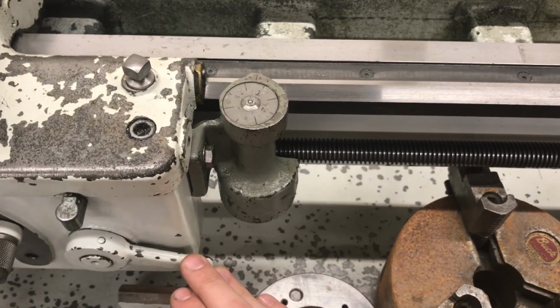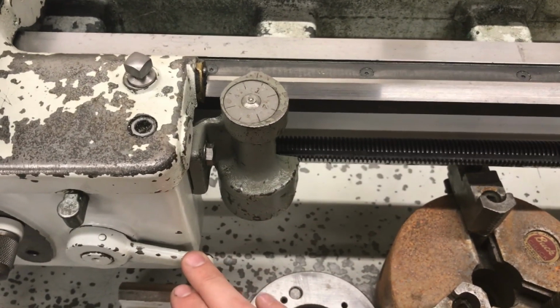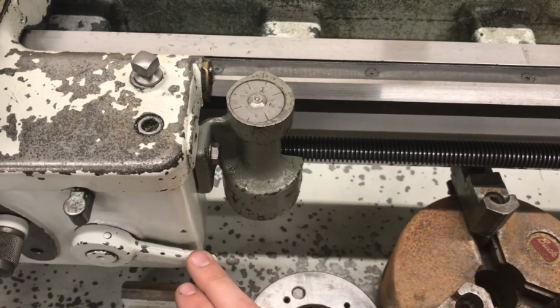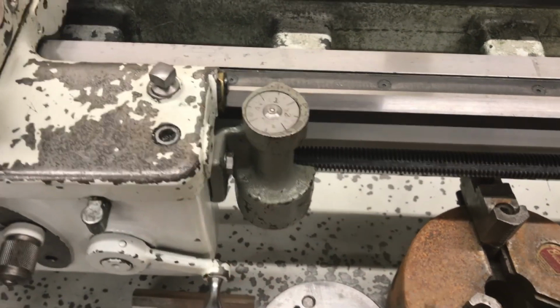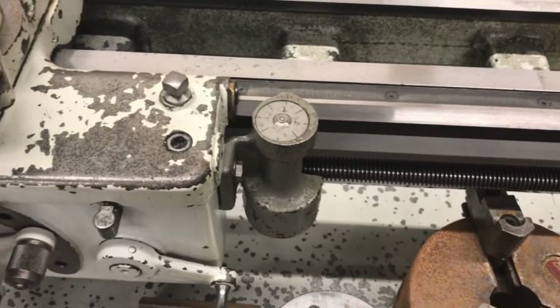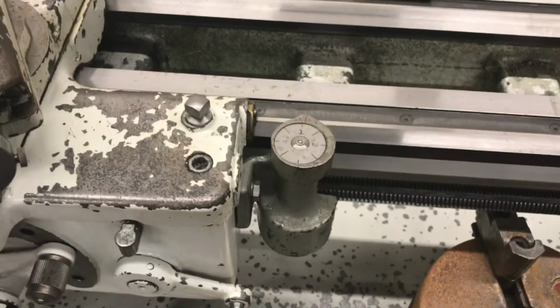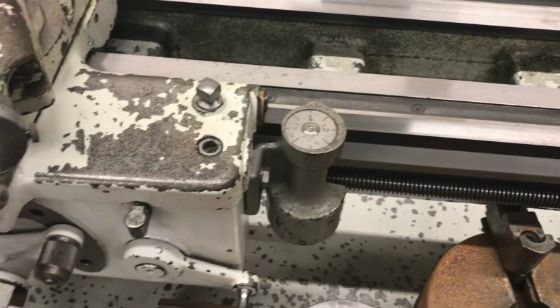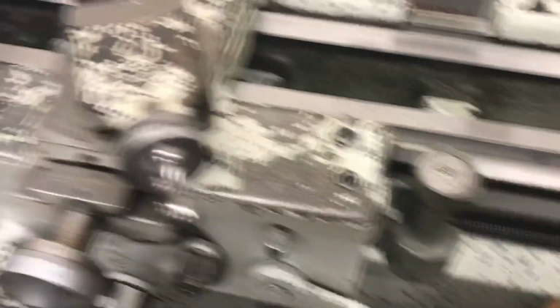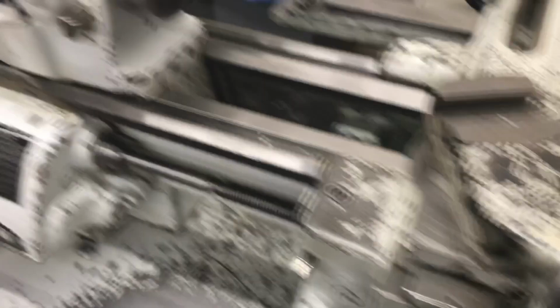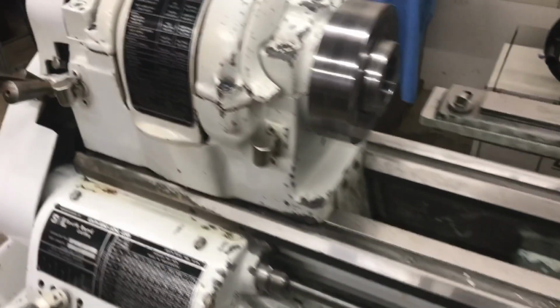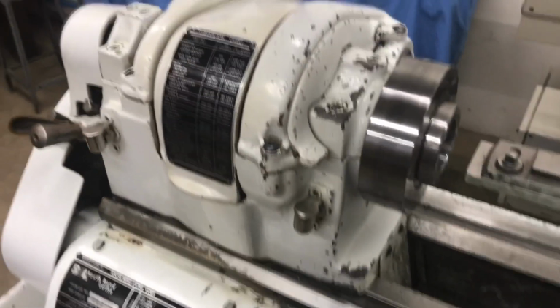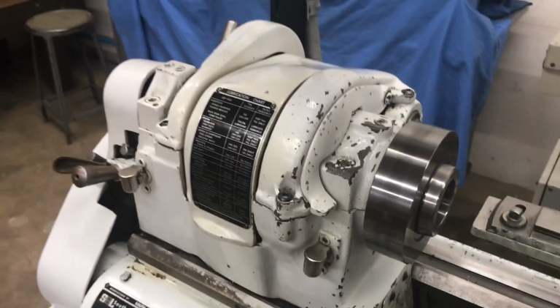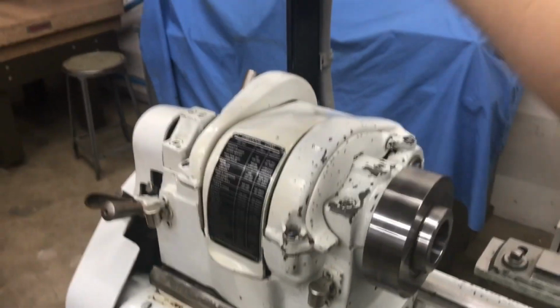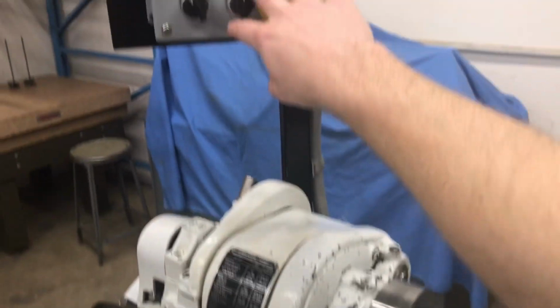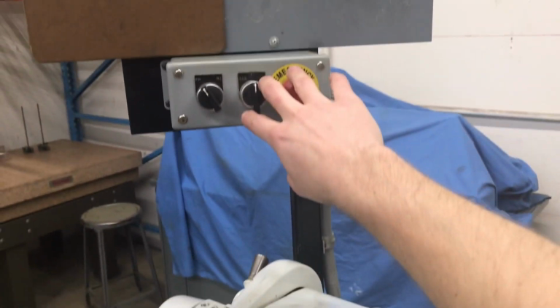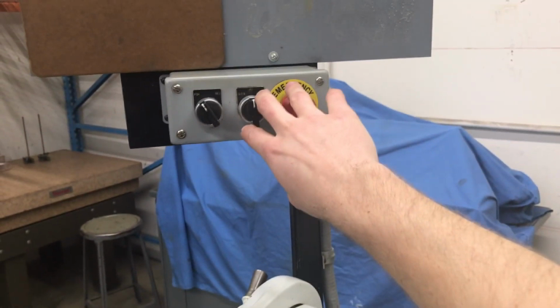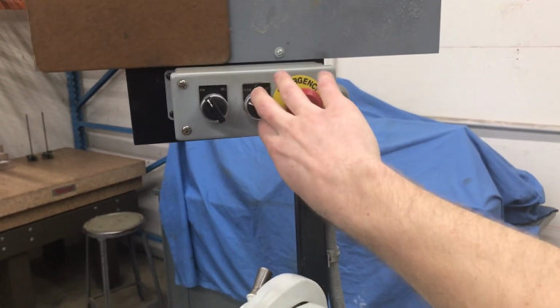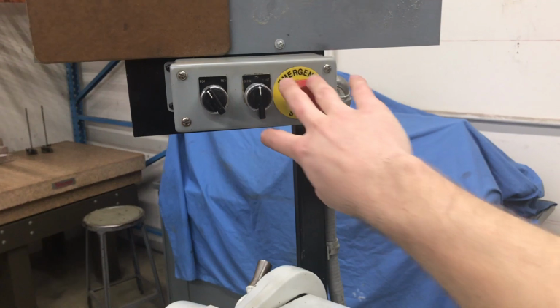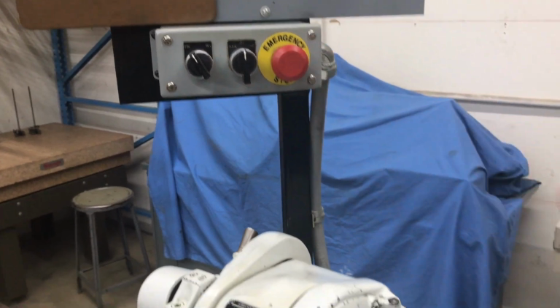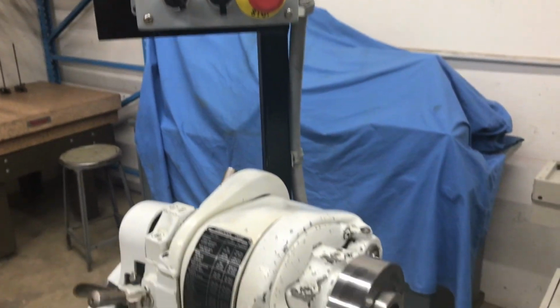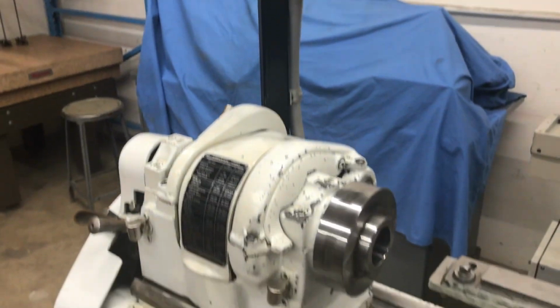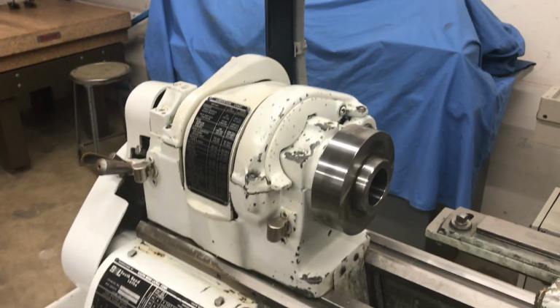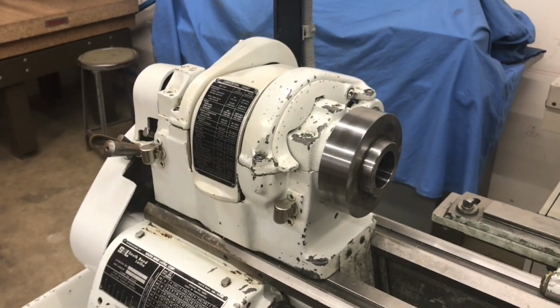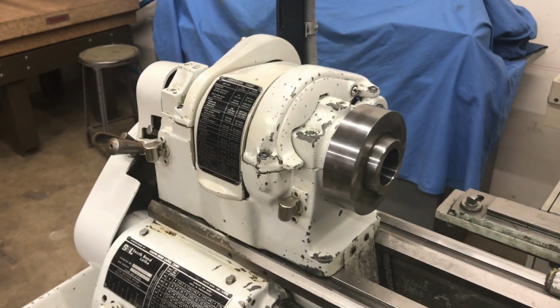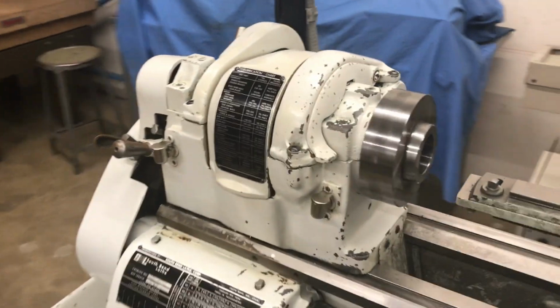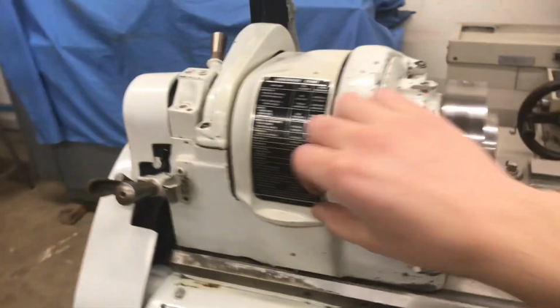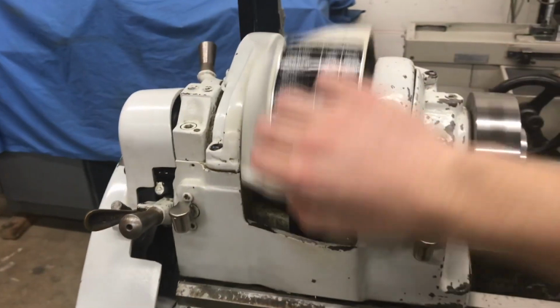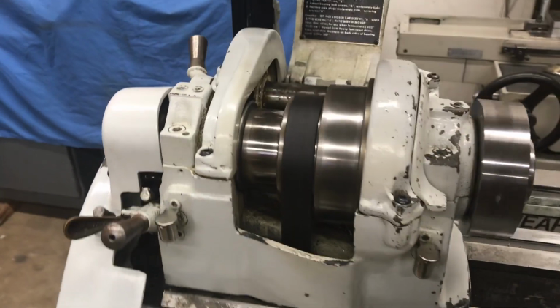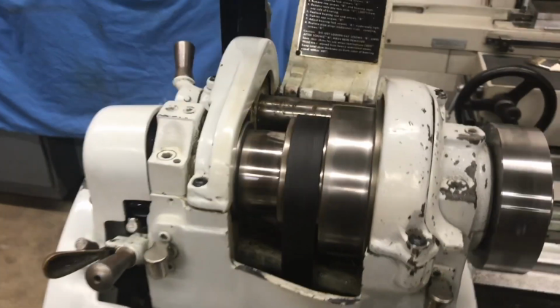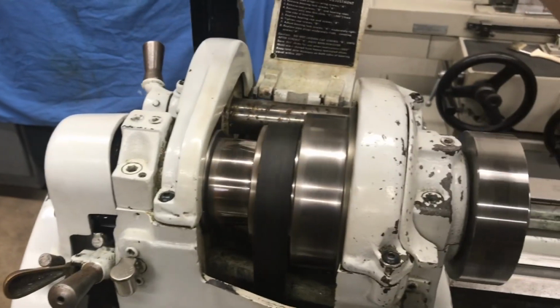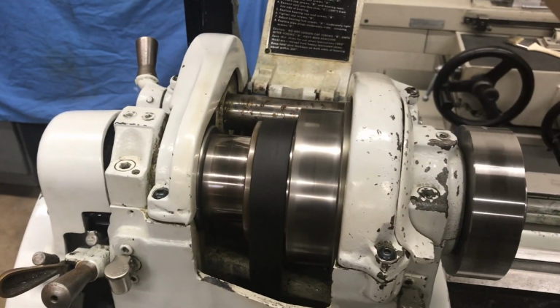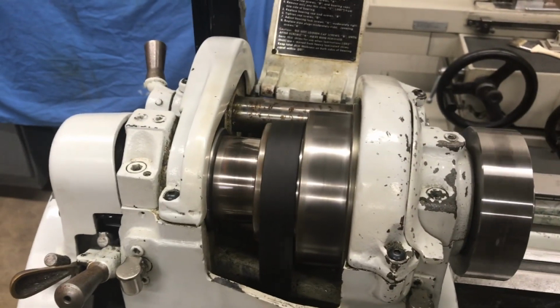It keeps the thread dial. Controls are just right up here. Three-step pulley.